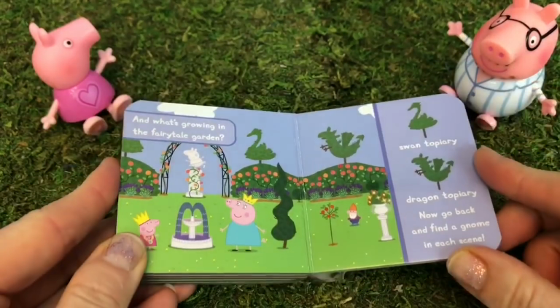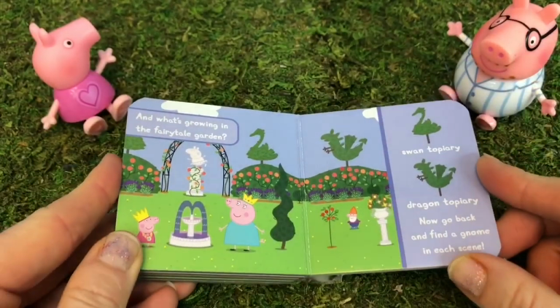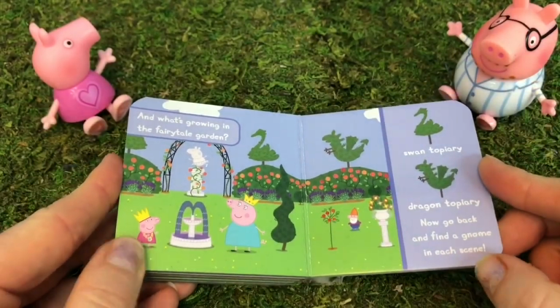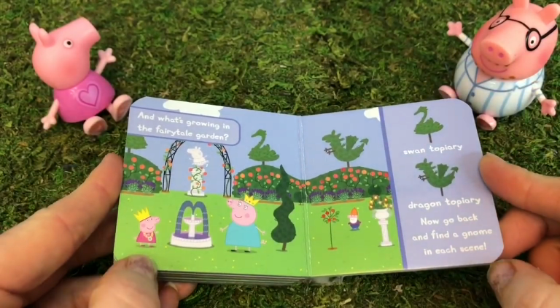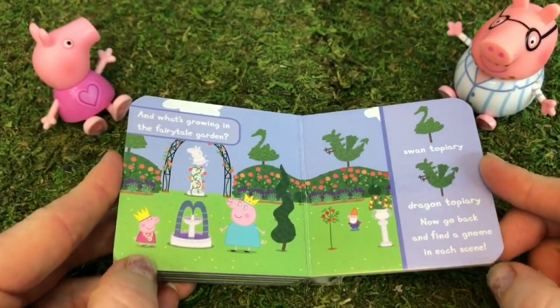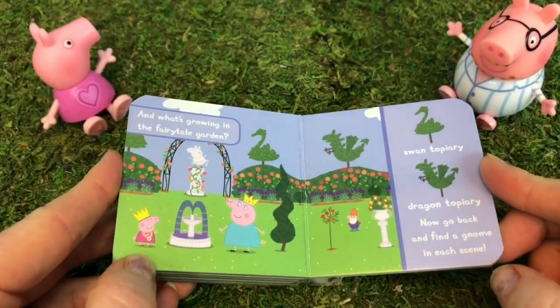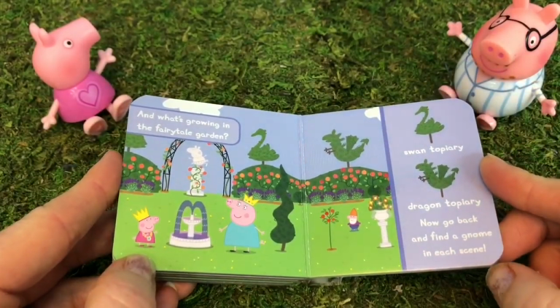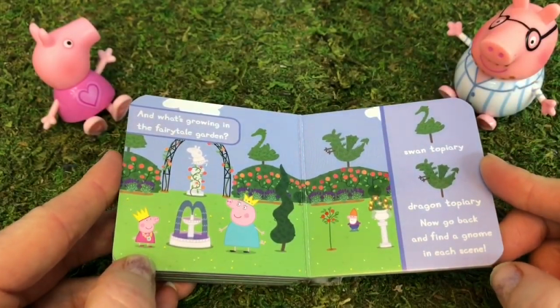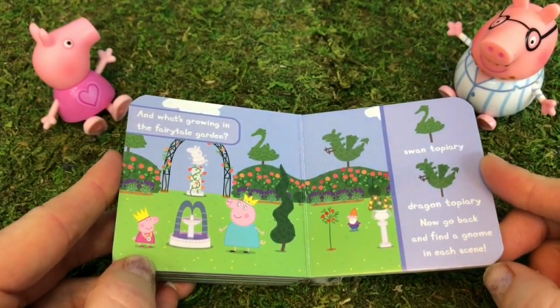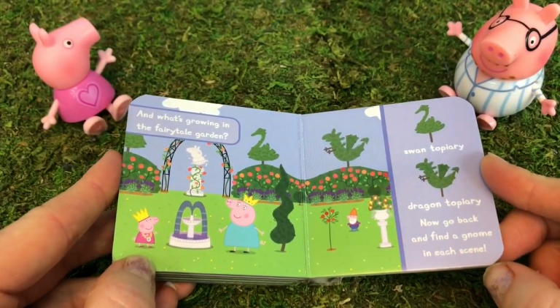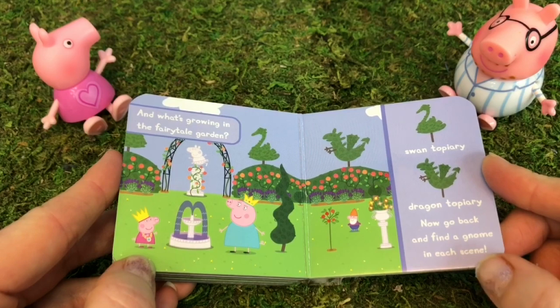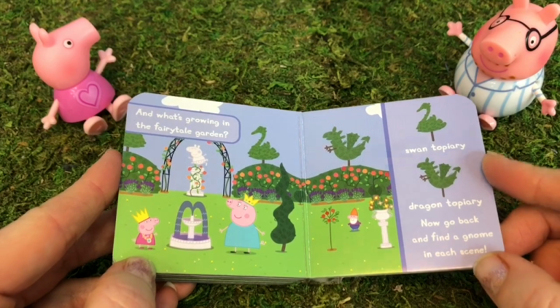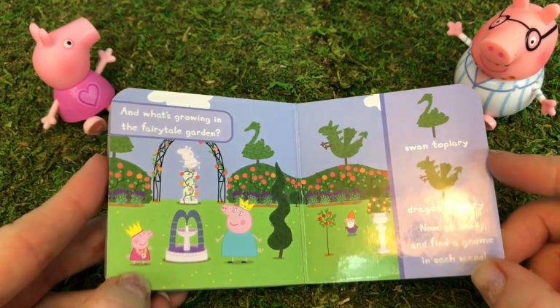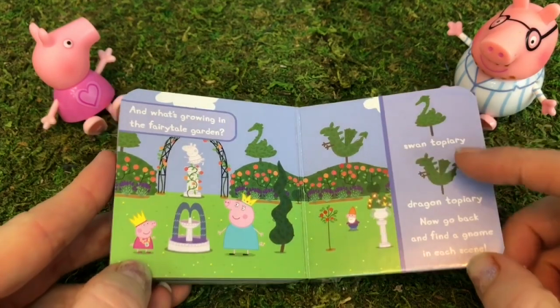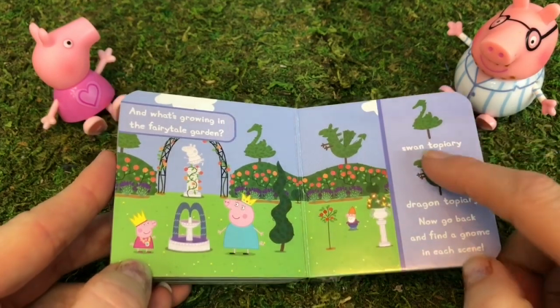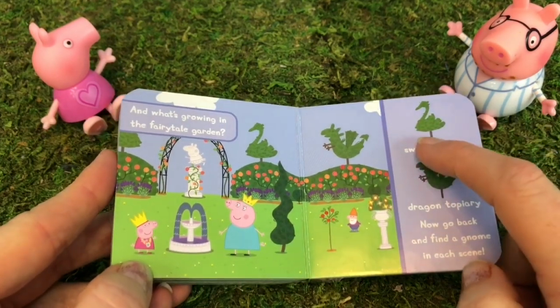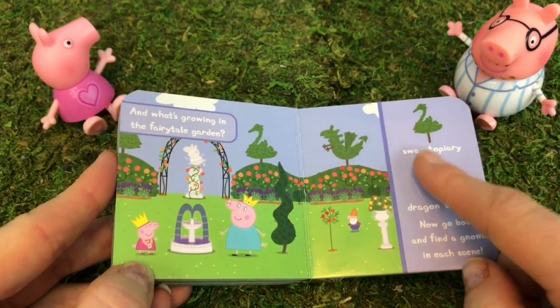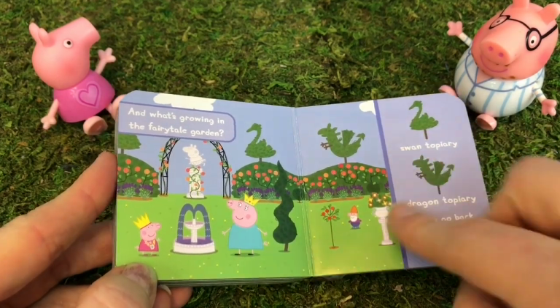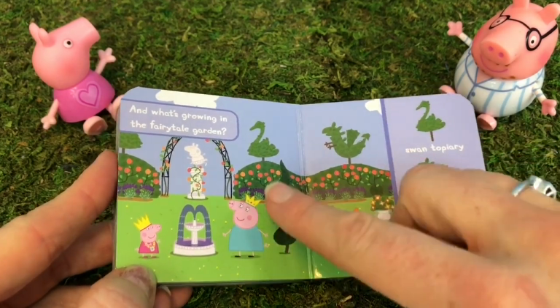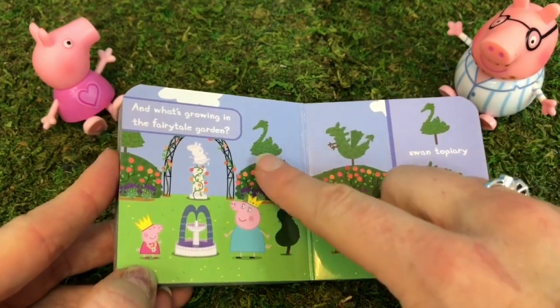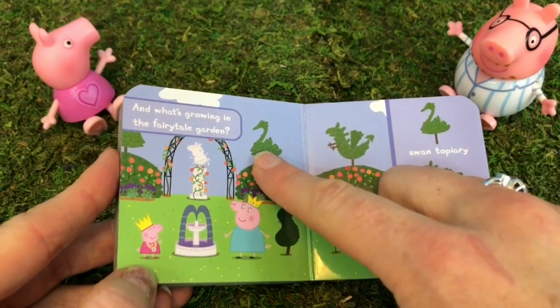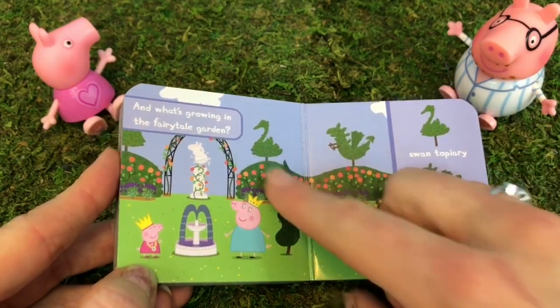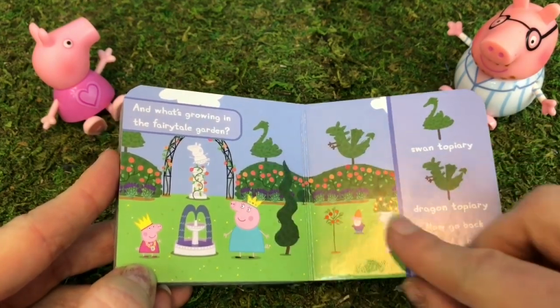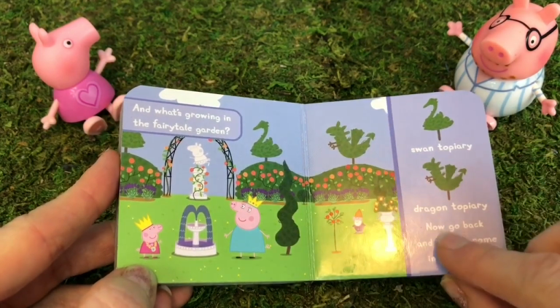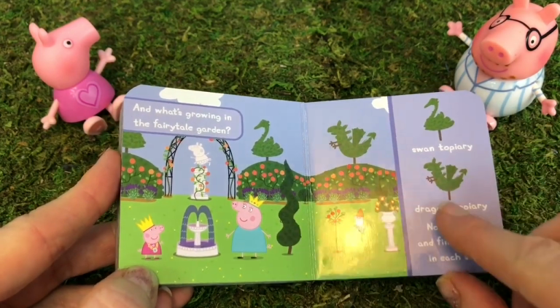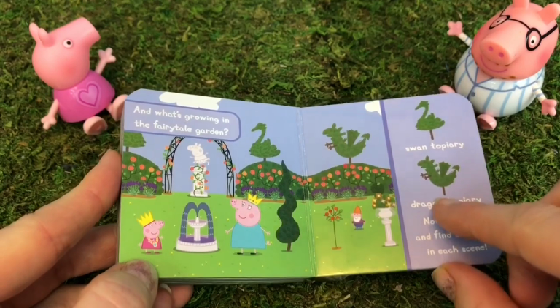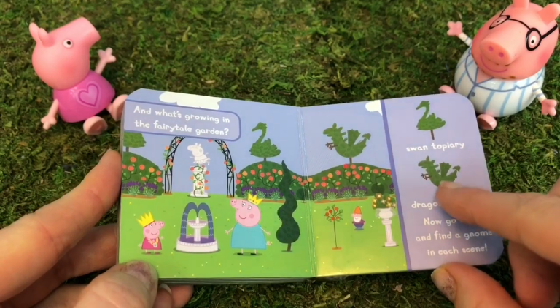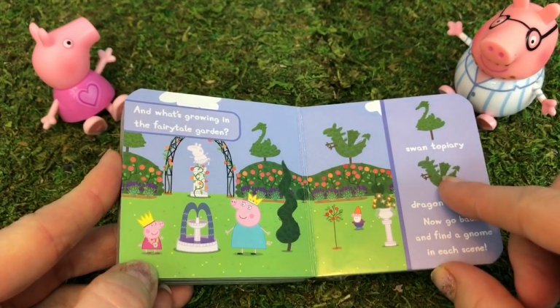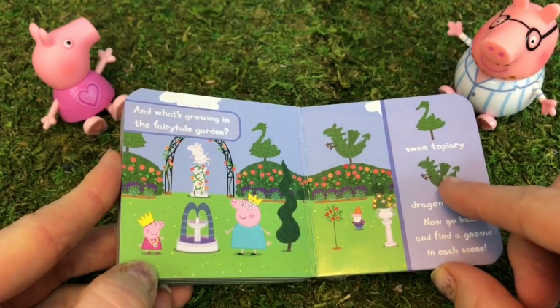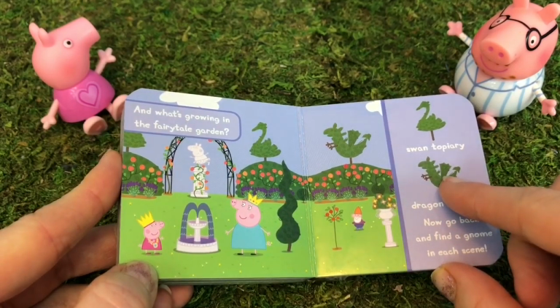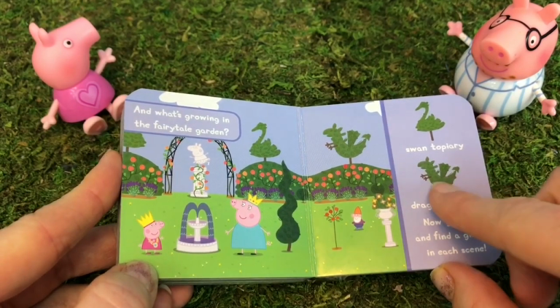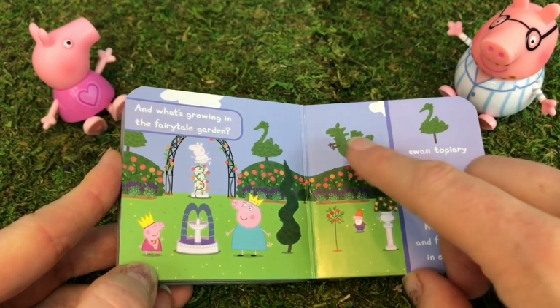And what's growing in the fairytale garden? We see a swan topiary and a dragon topiary.